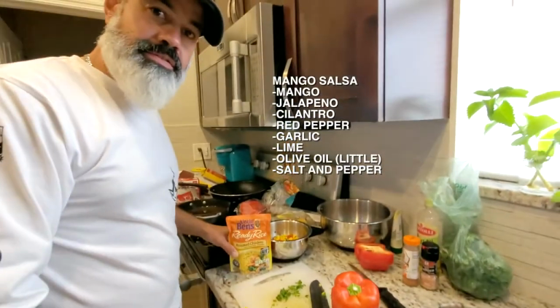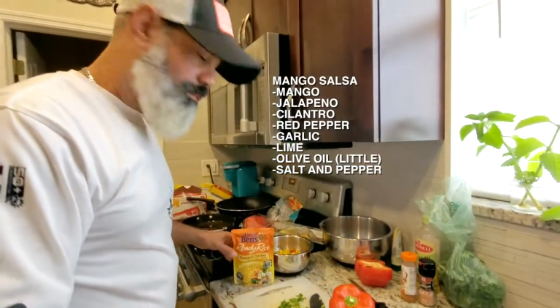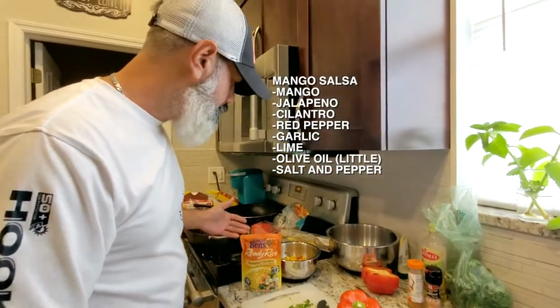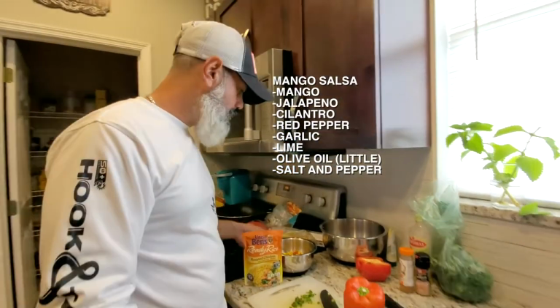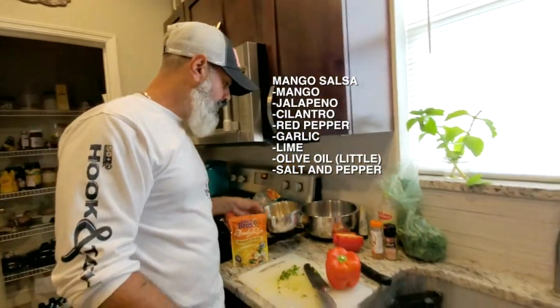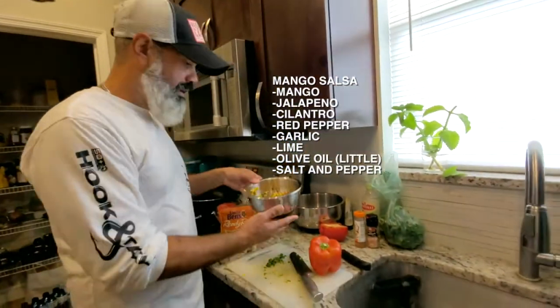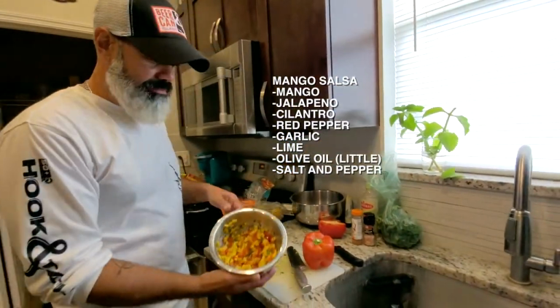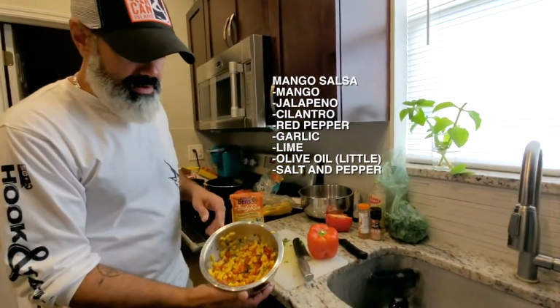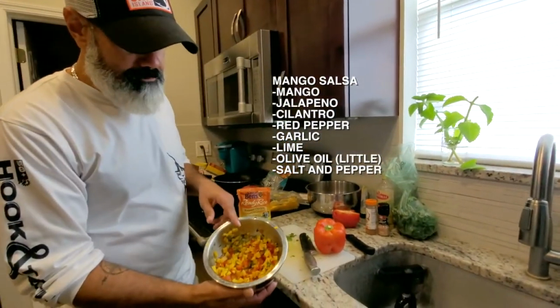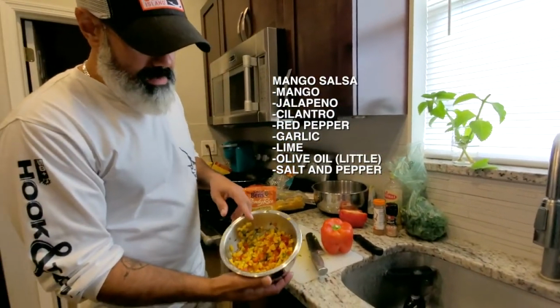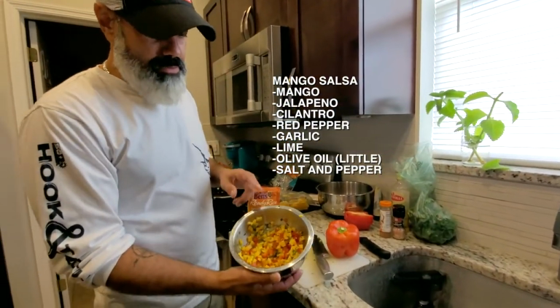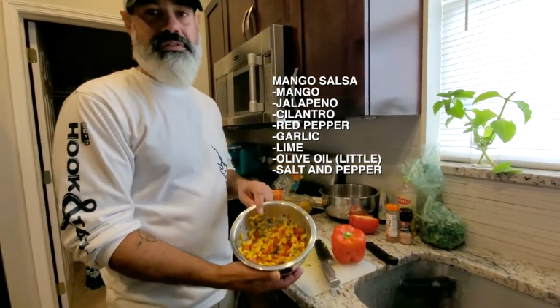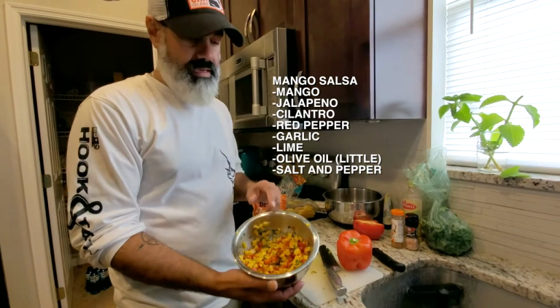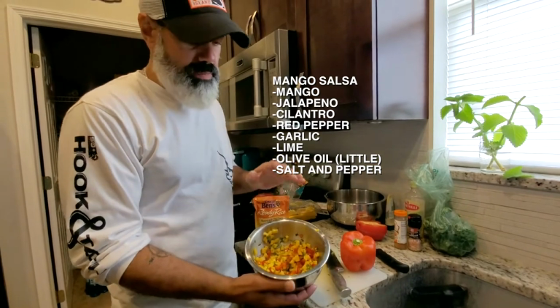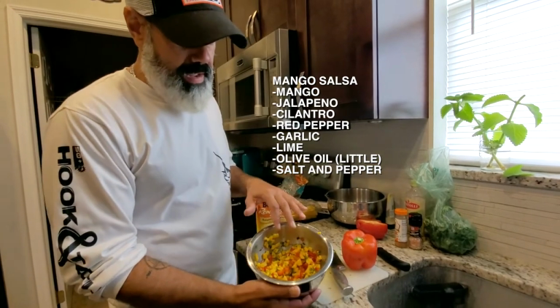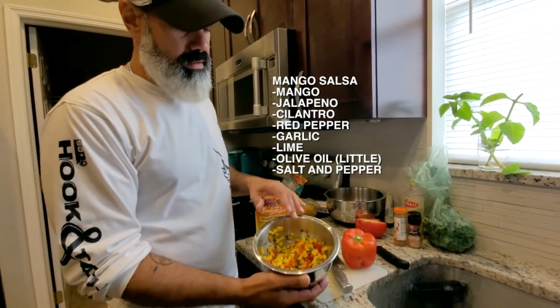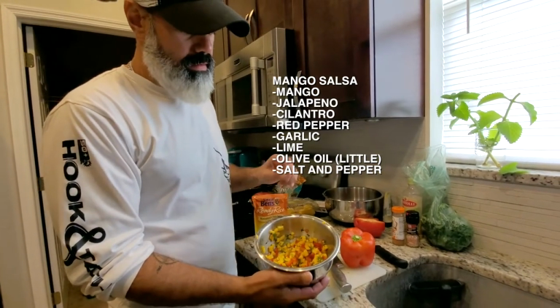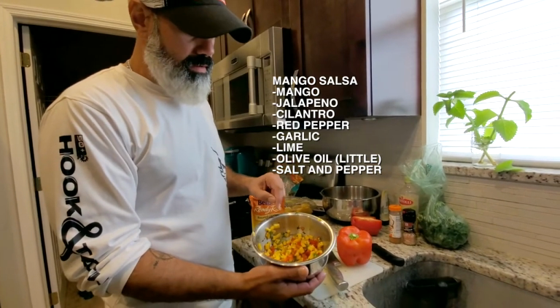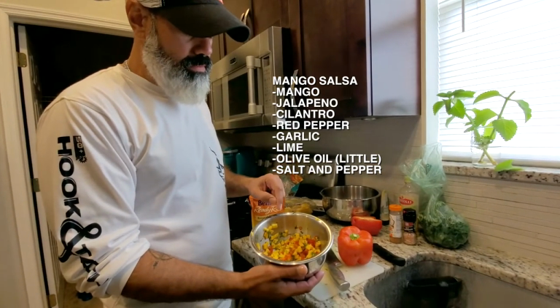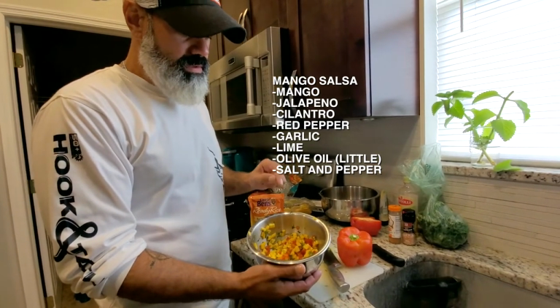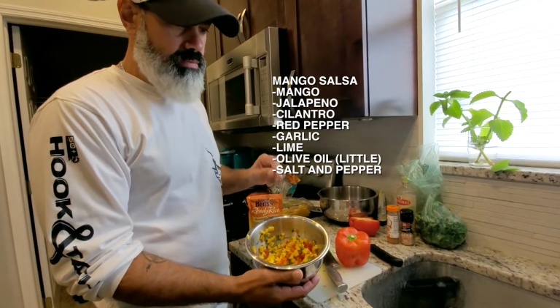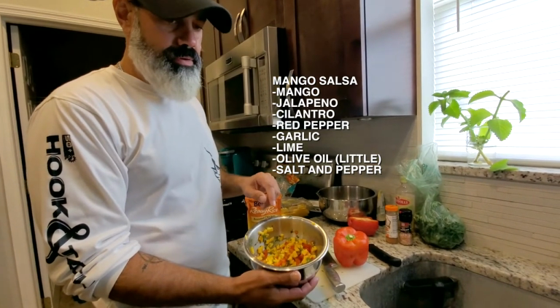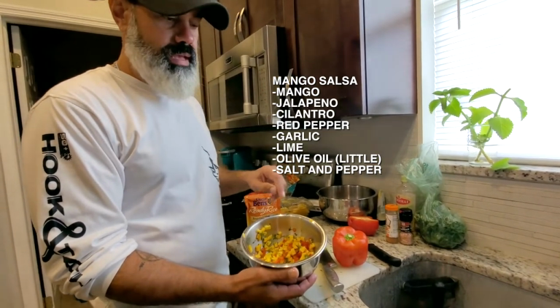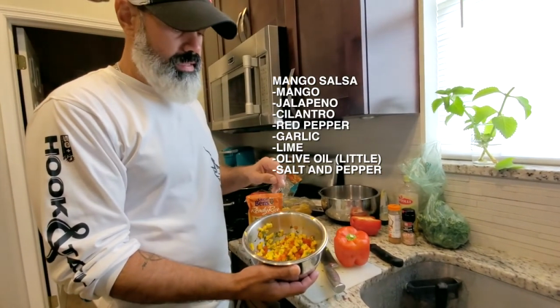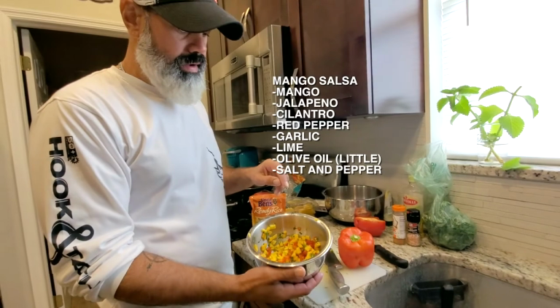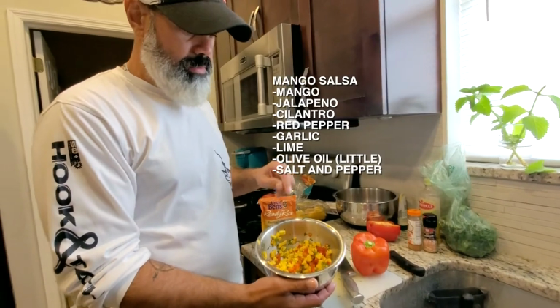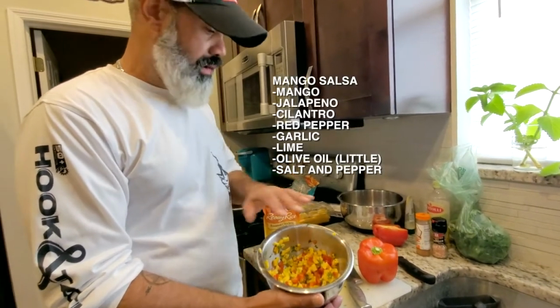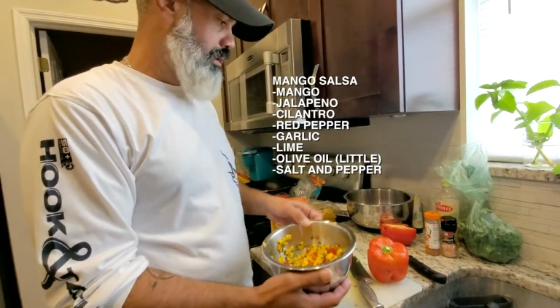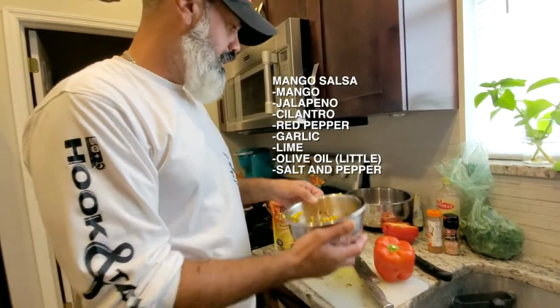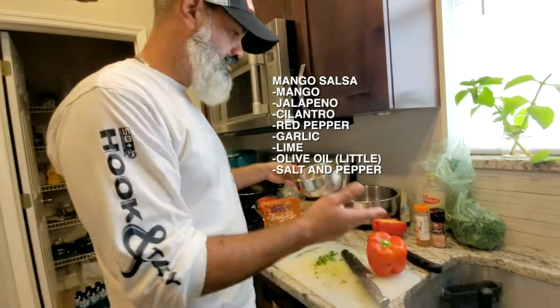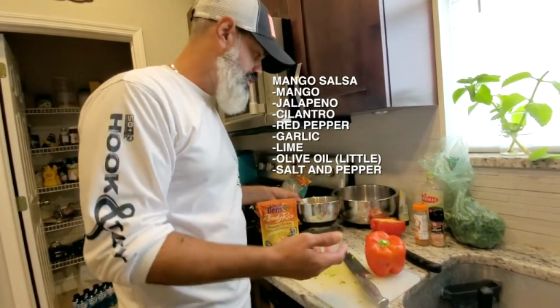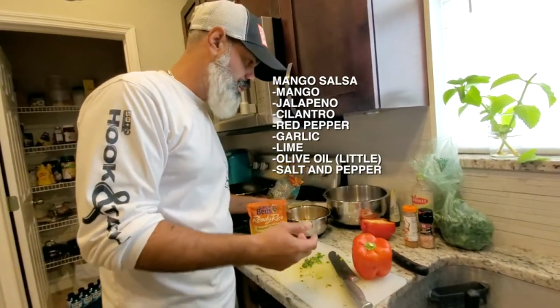Alright guys, so basically what we've done is I've prepared a mango salsa. I still need to put some lime in it, a little bit of olive oil, salt, pepper, and a little bit of garlic. But we're going to do that in a little bit — I just wanted to share this with you.